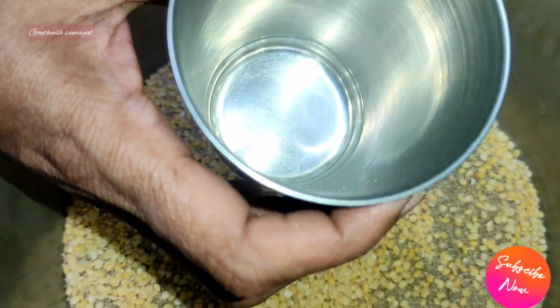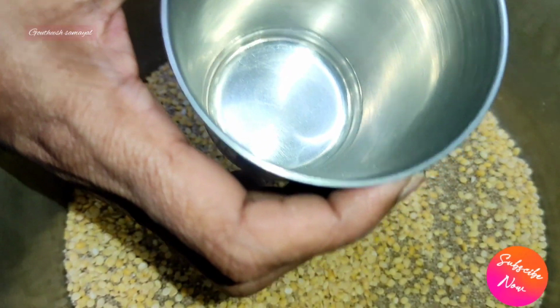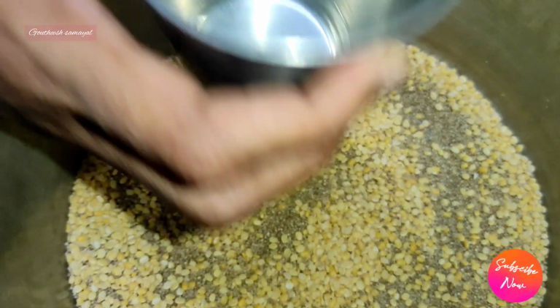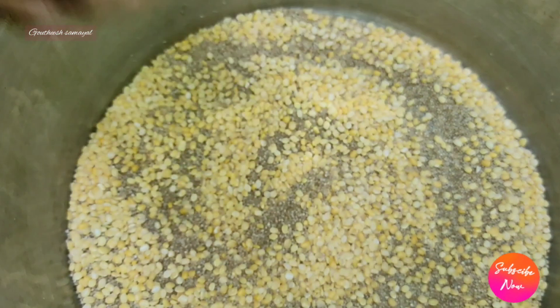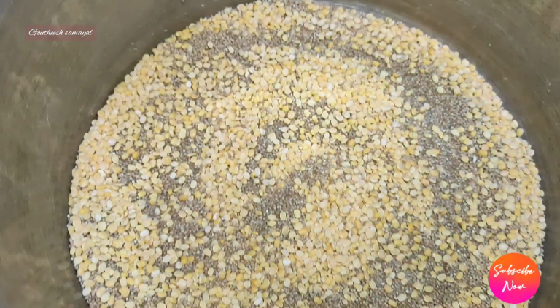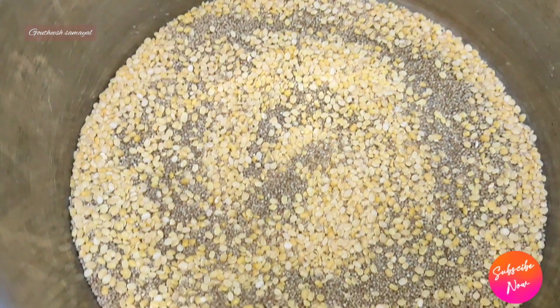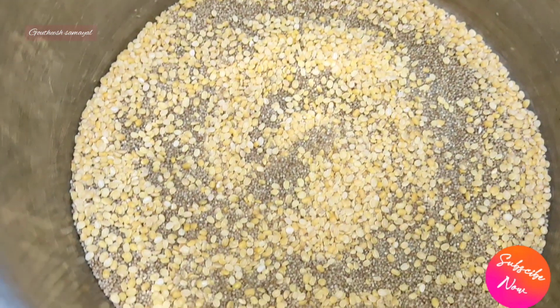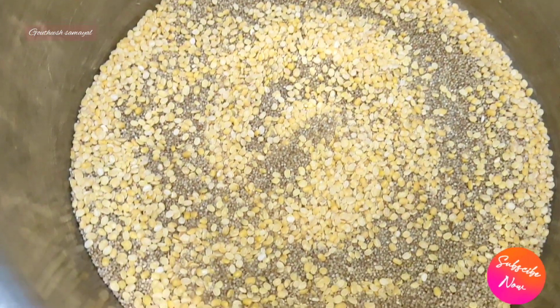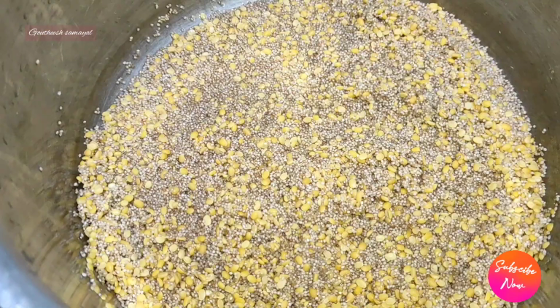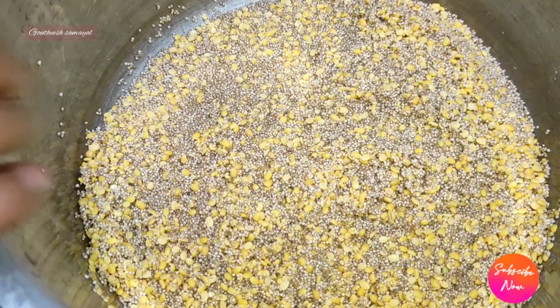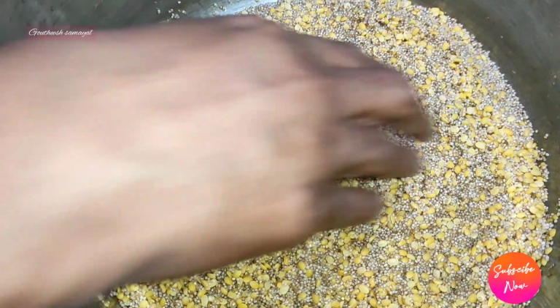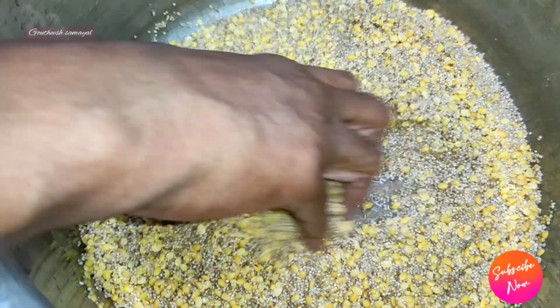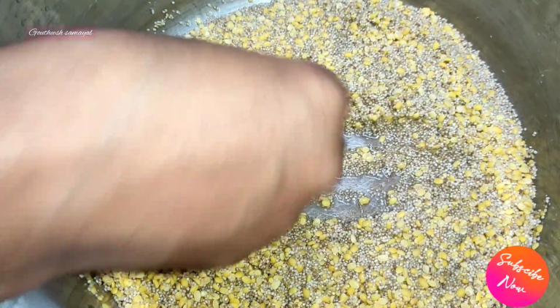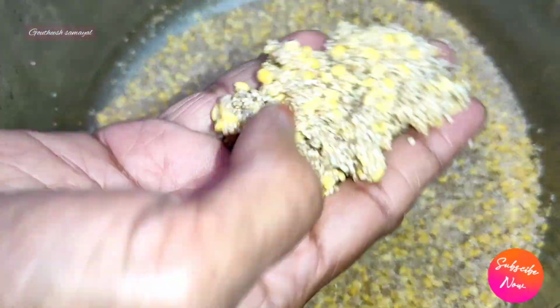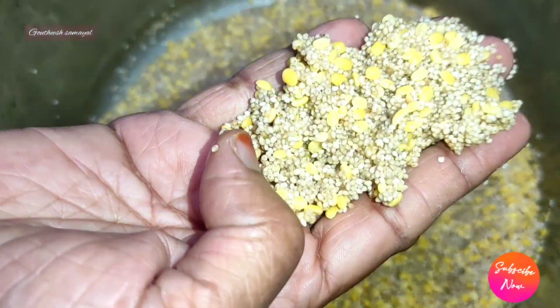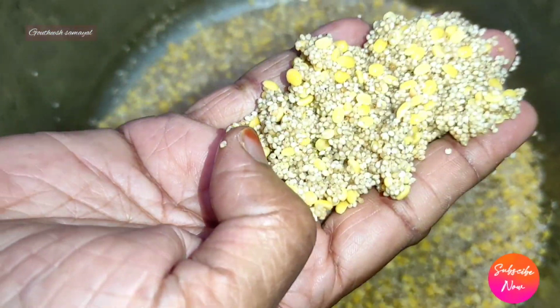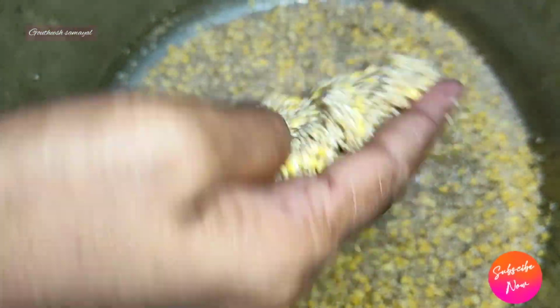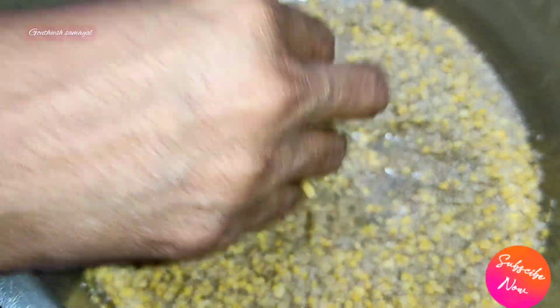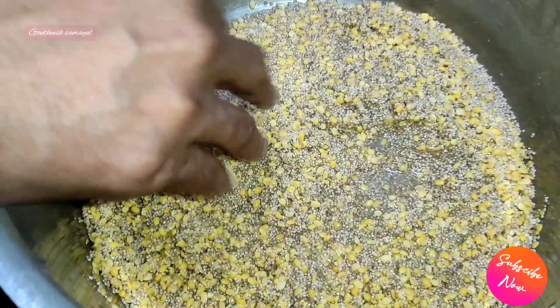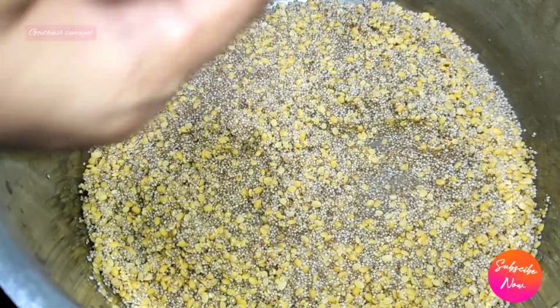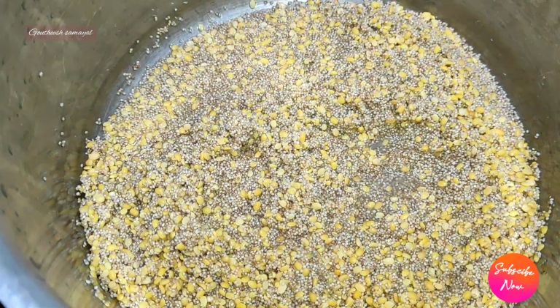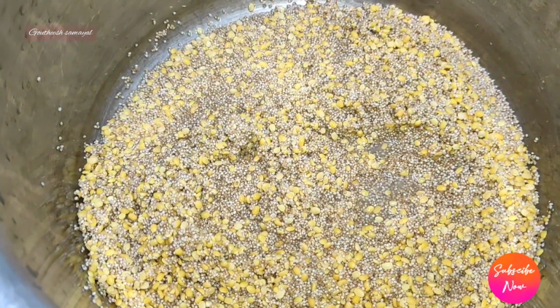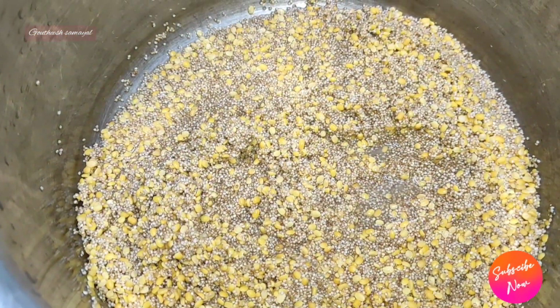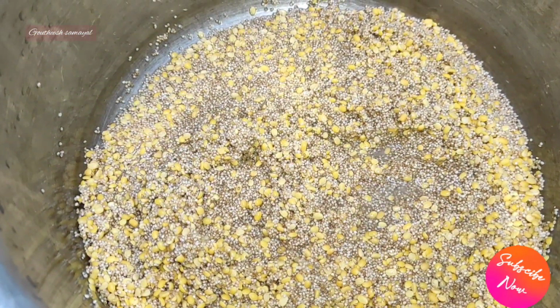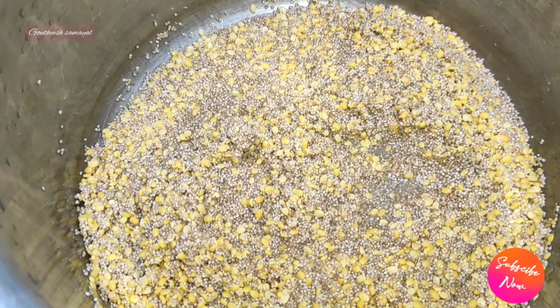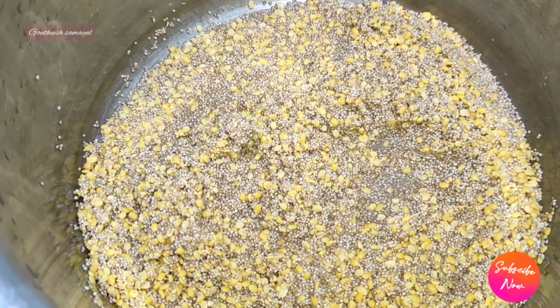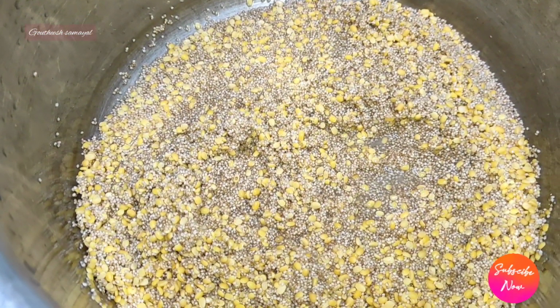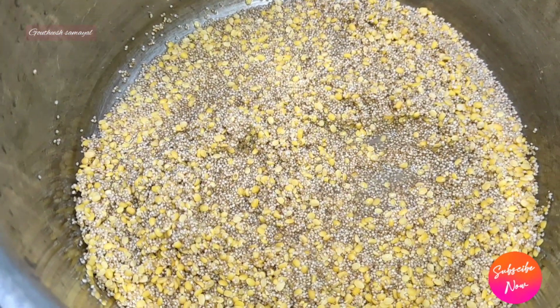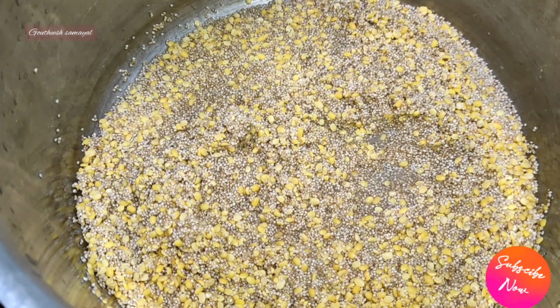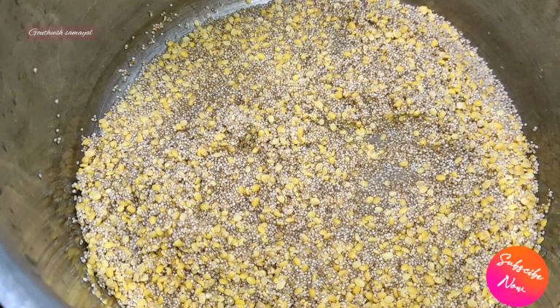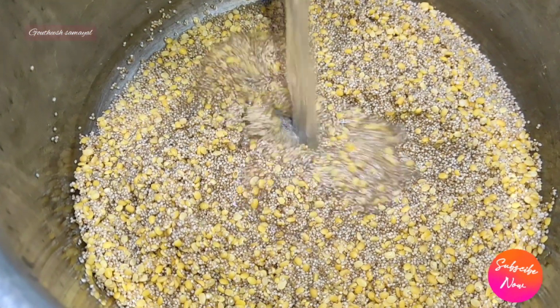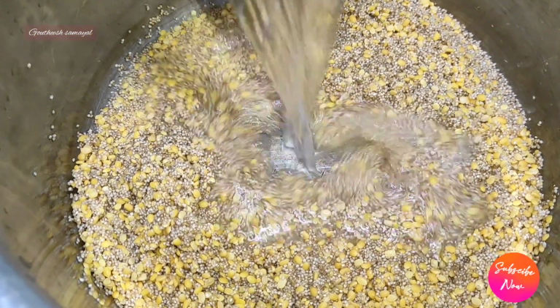First, wash this. Now we will wash the ingredients. Put half a glass of water with the same glass.